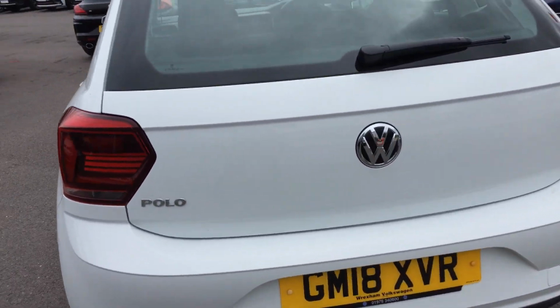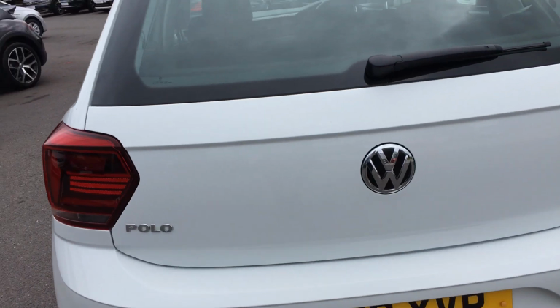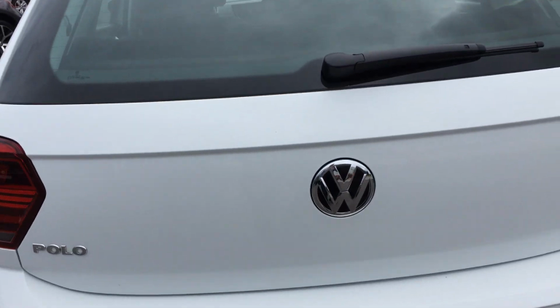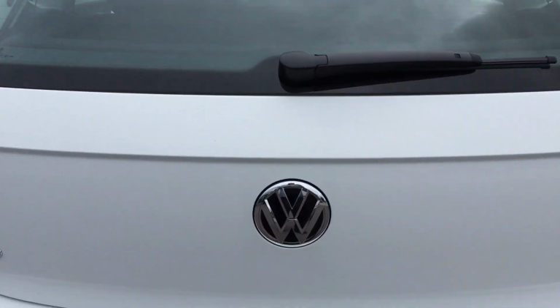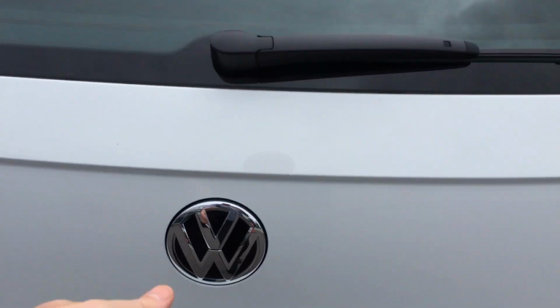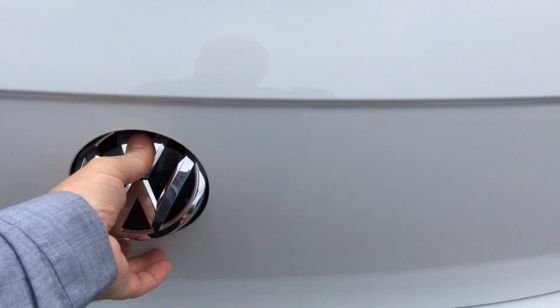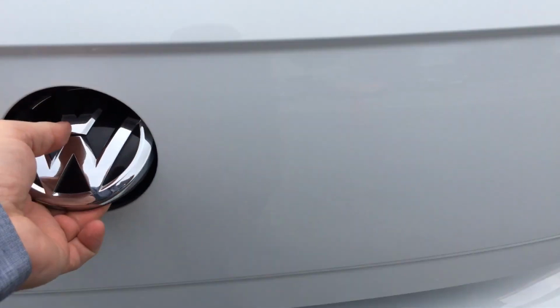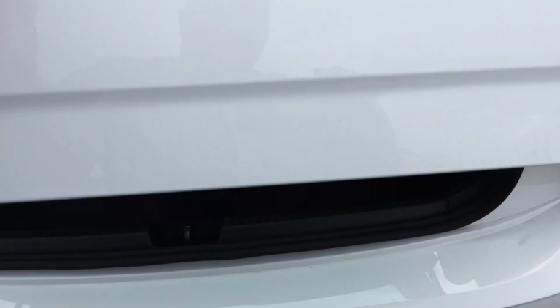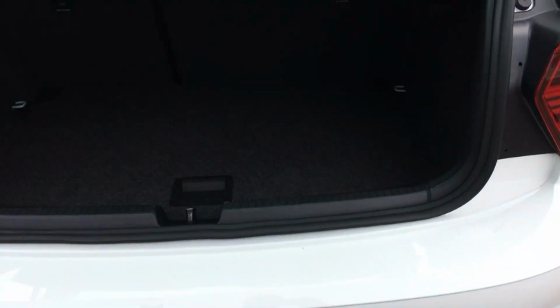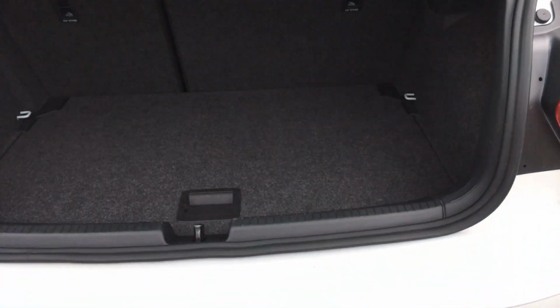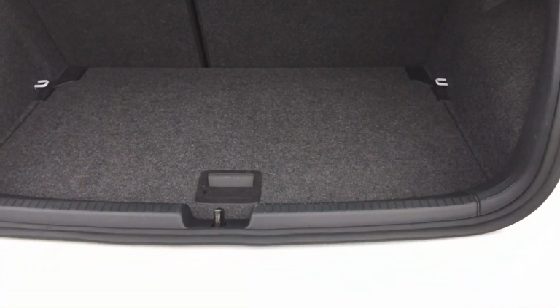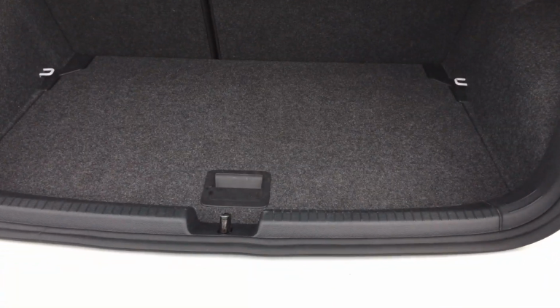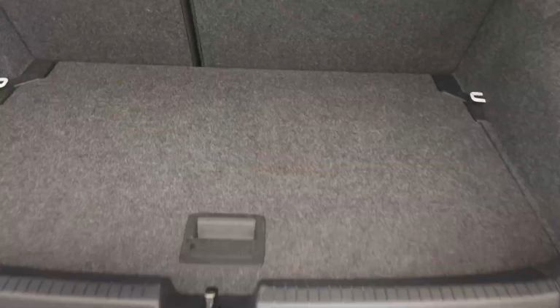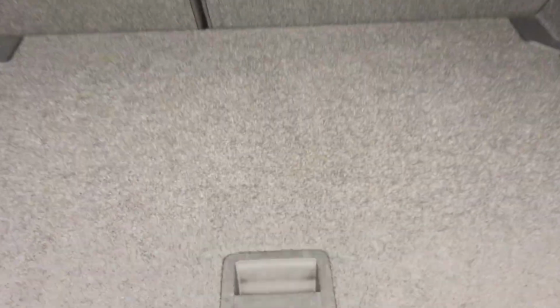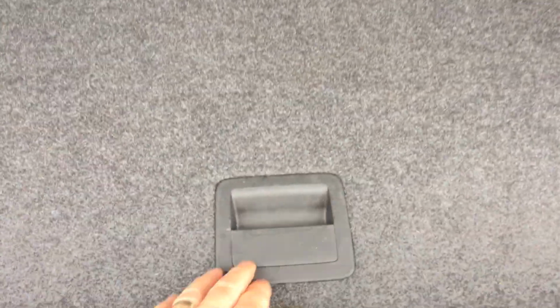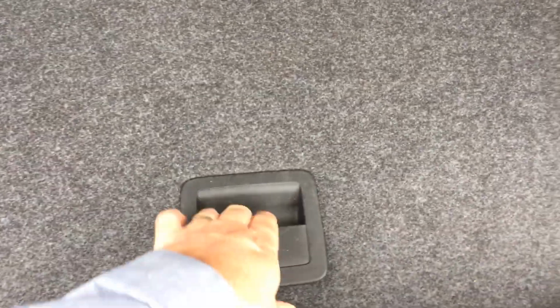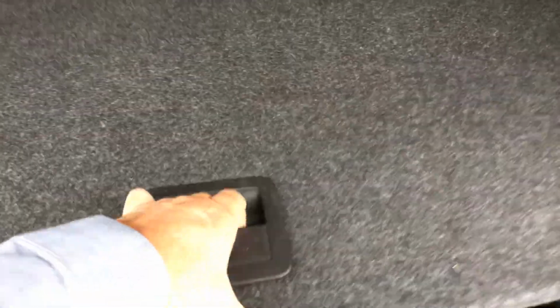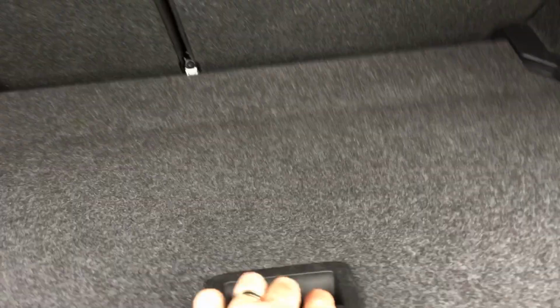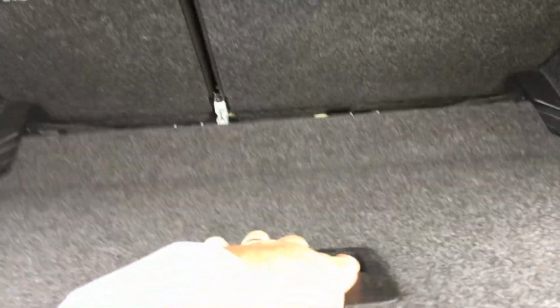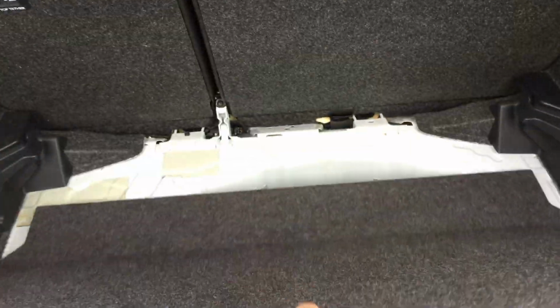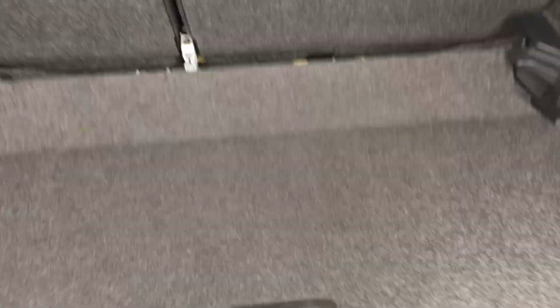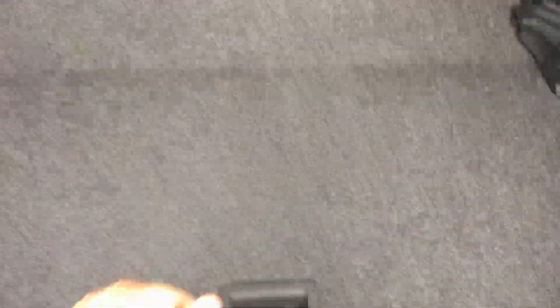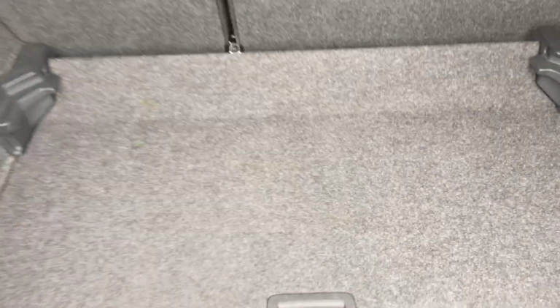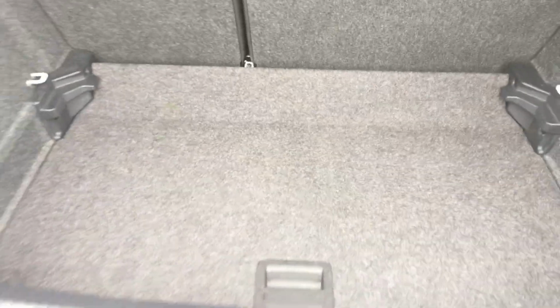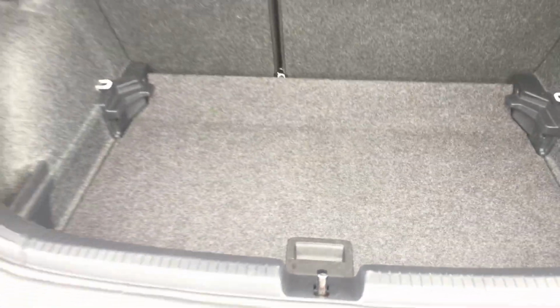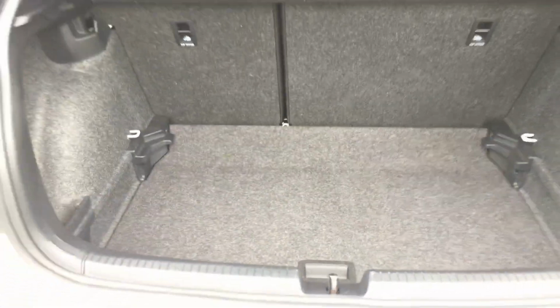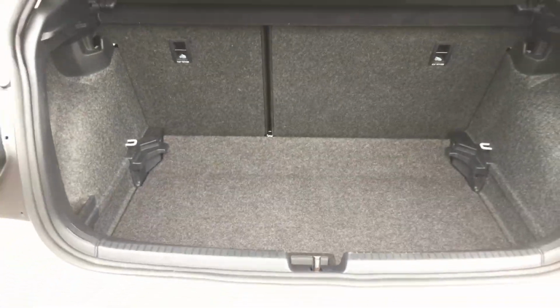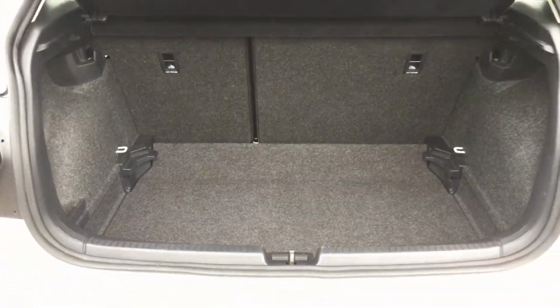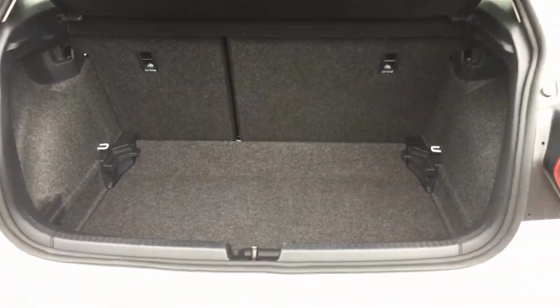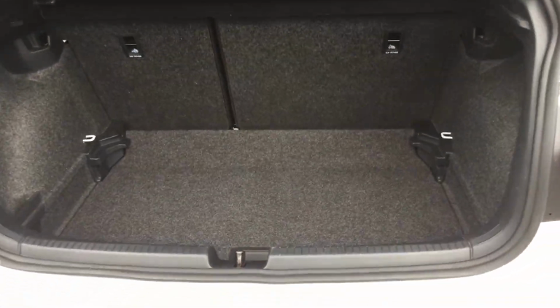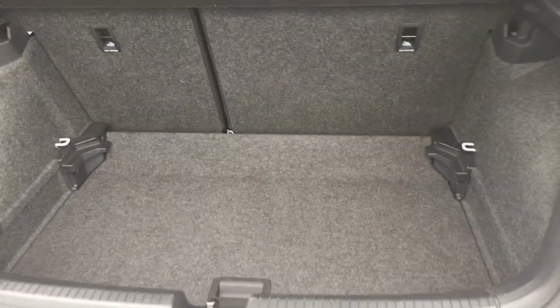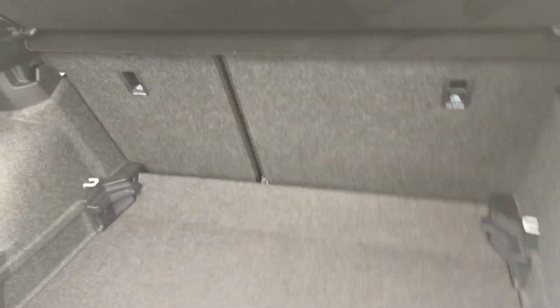It comes with a nice deep boot that has a split level, so this can drop down to give you even more space for plenty of bags.